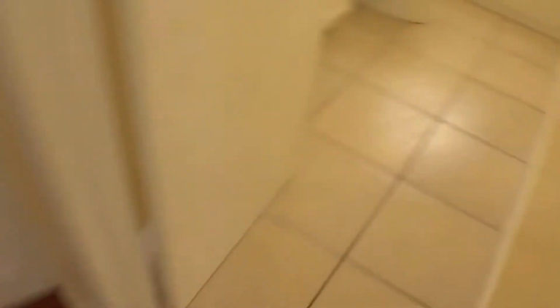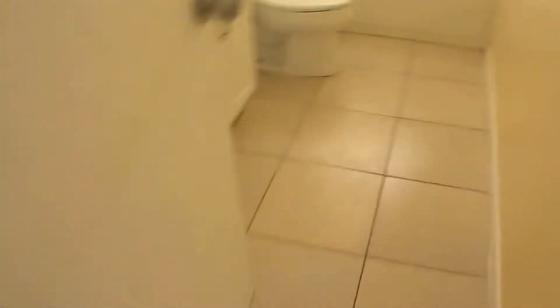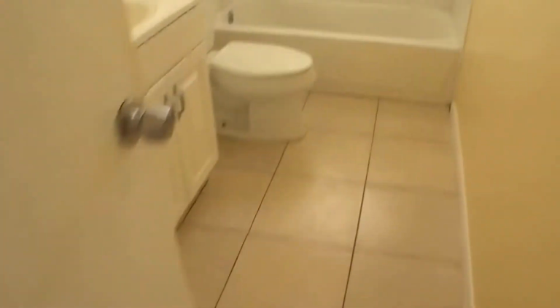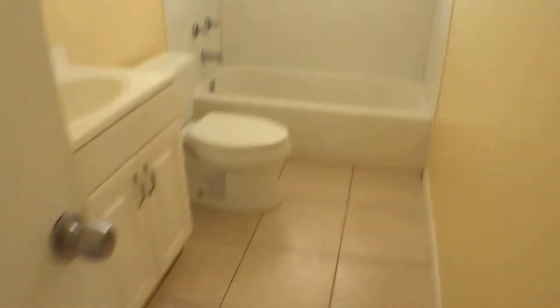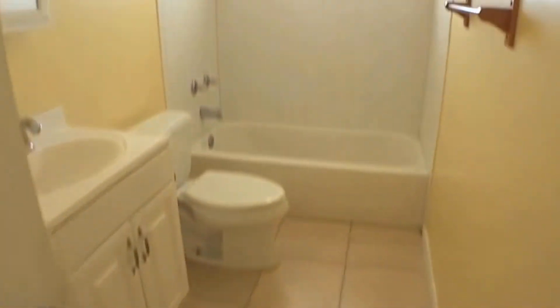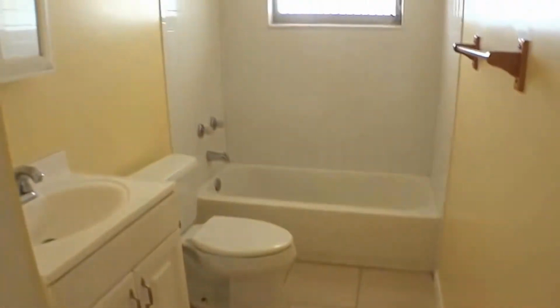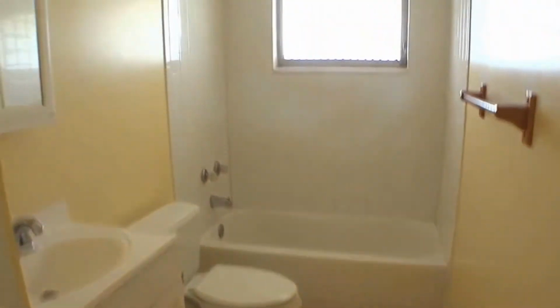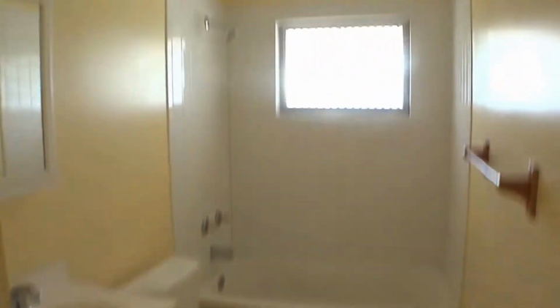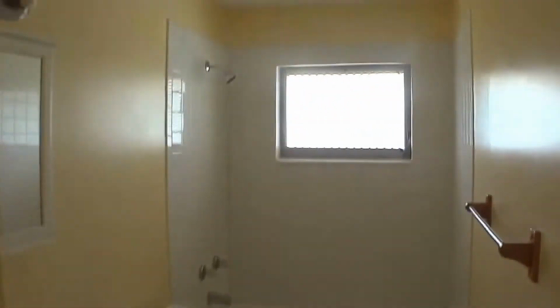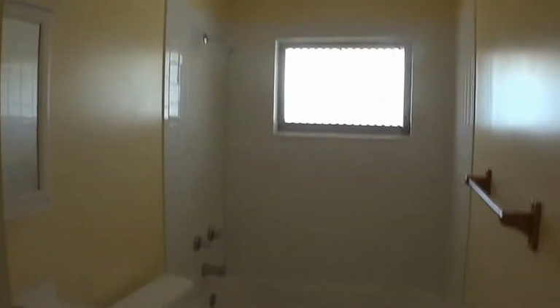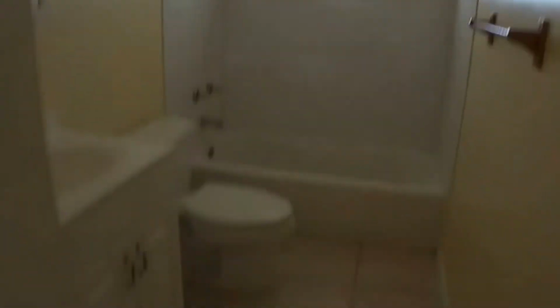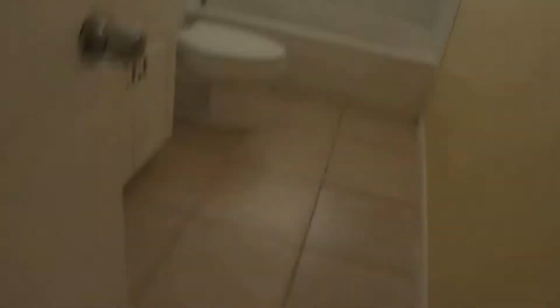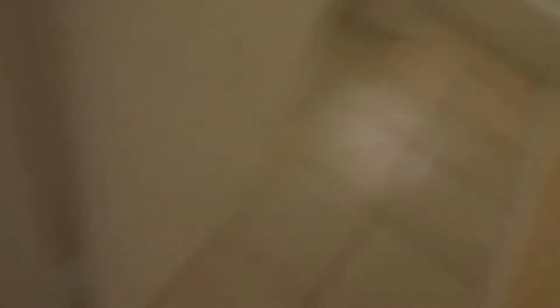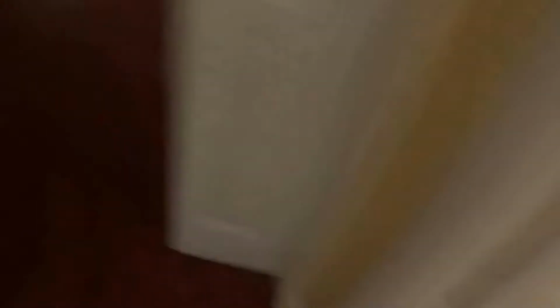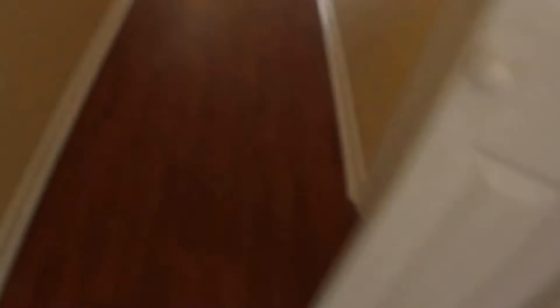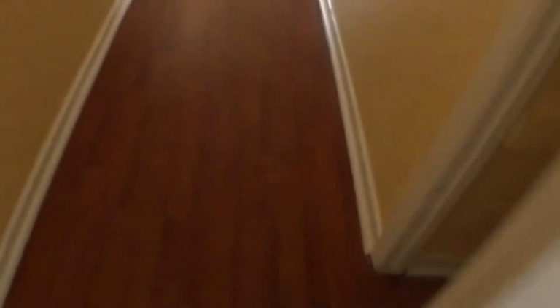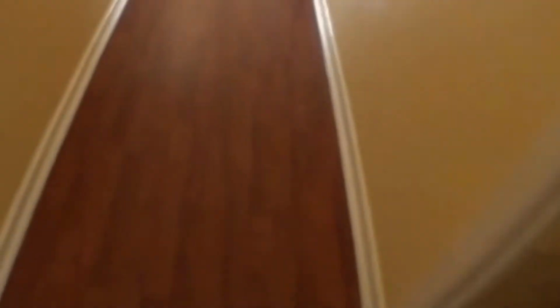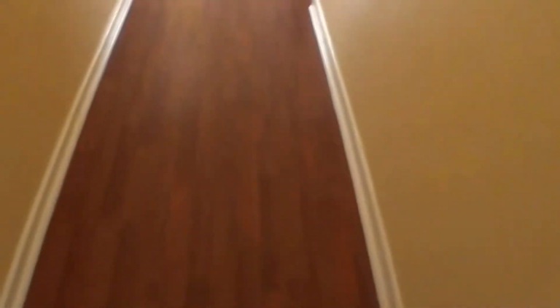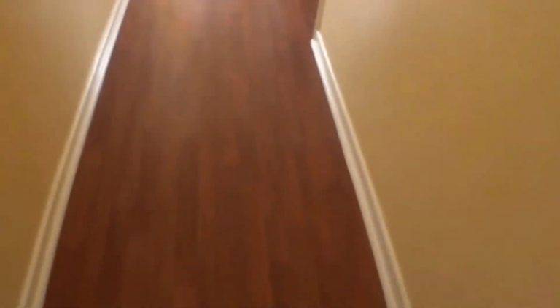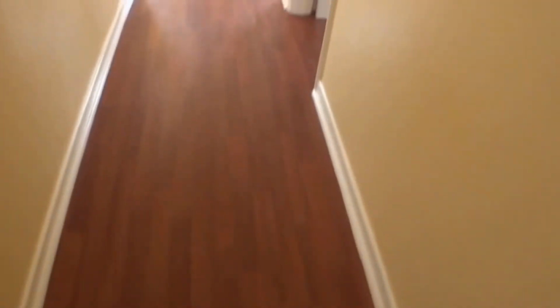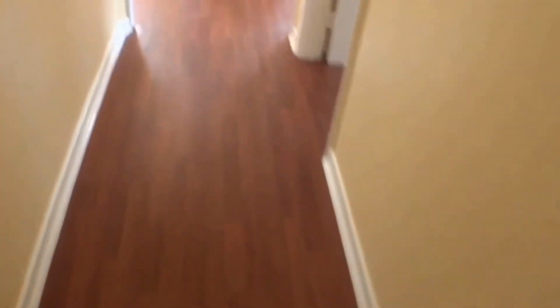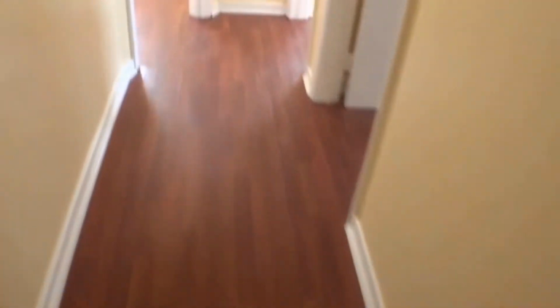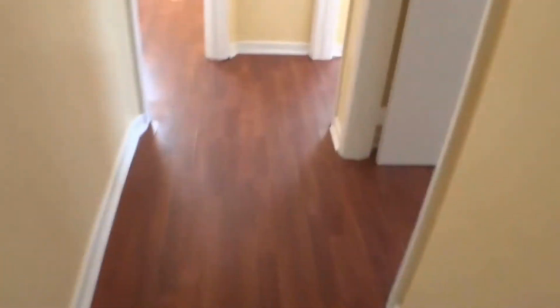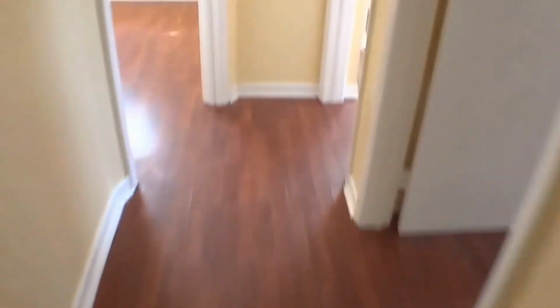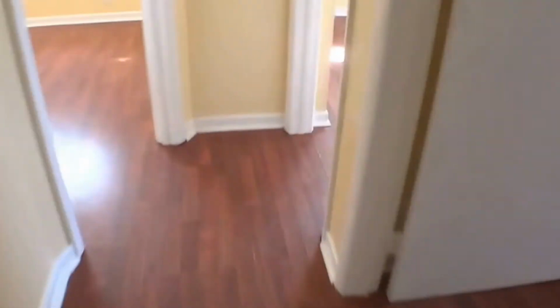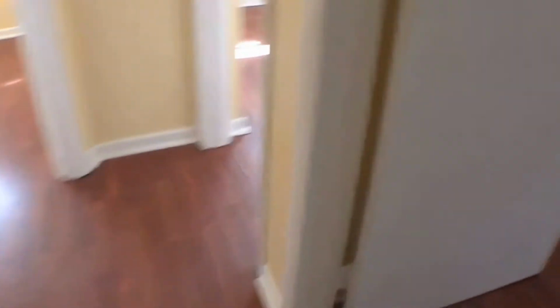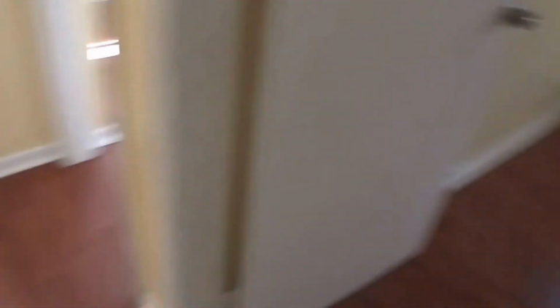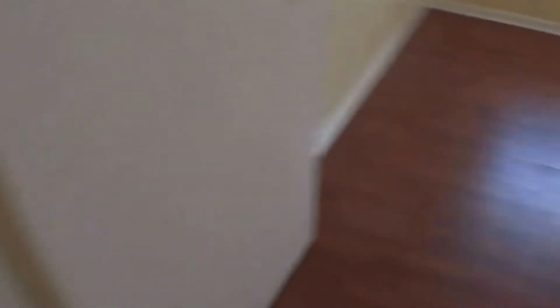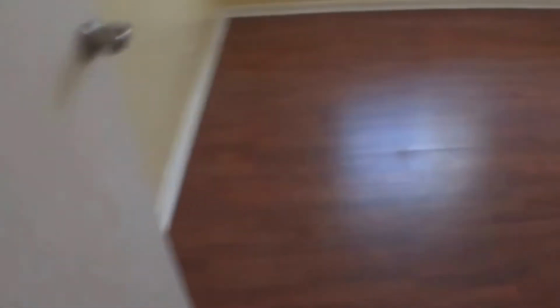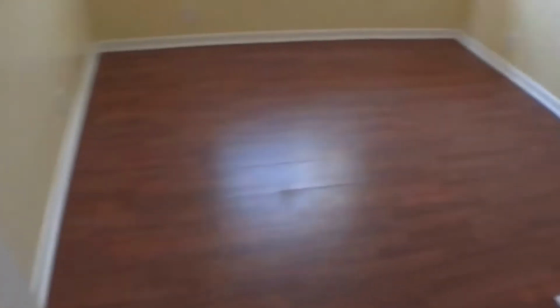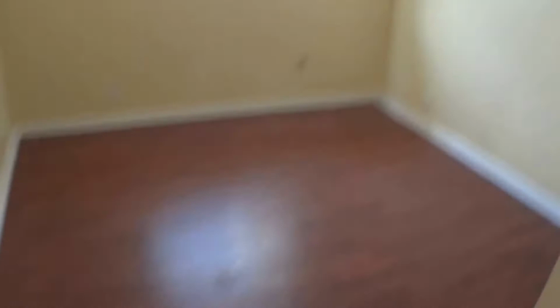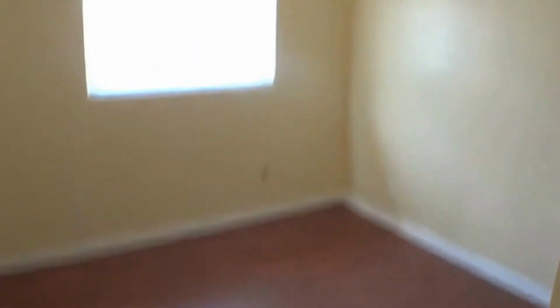Here we have a bathroom and we have three bedrooms.